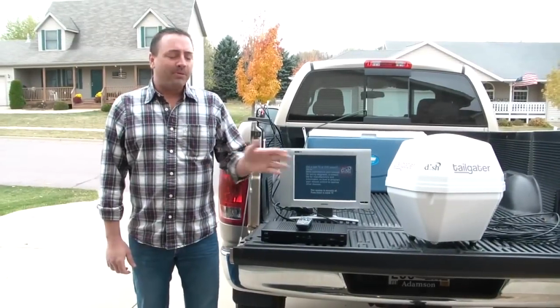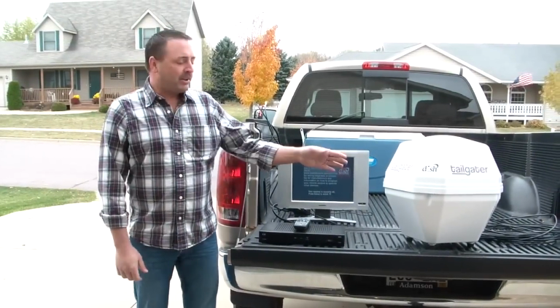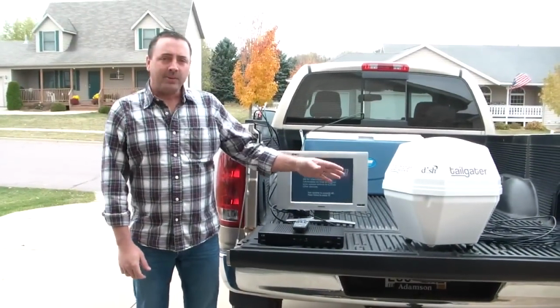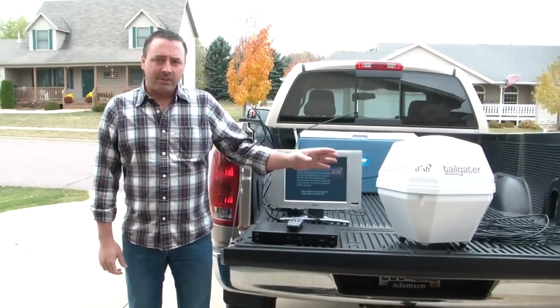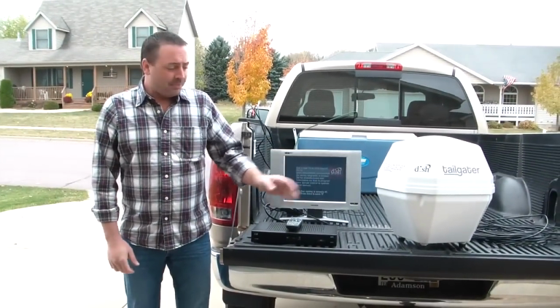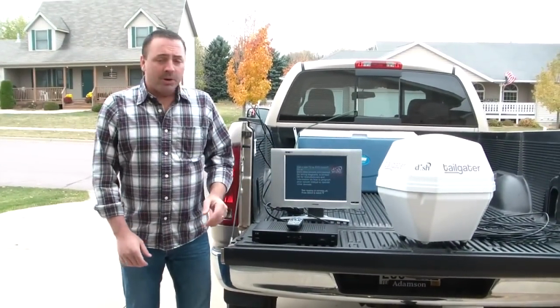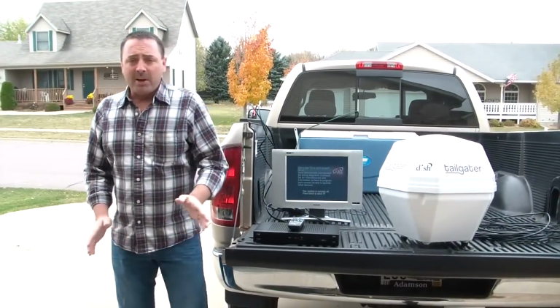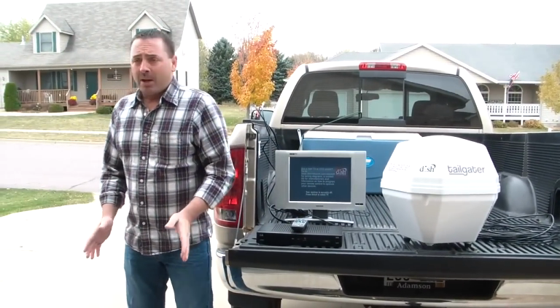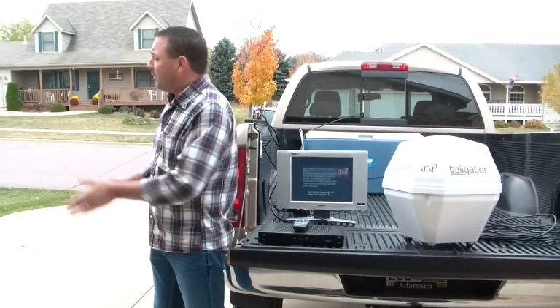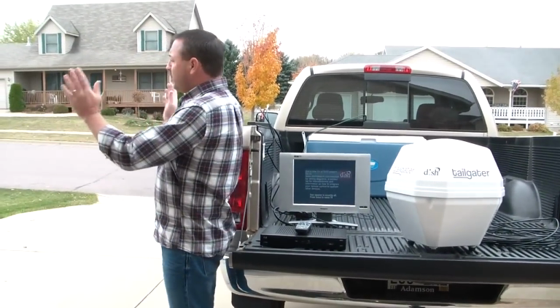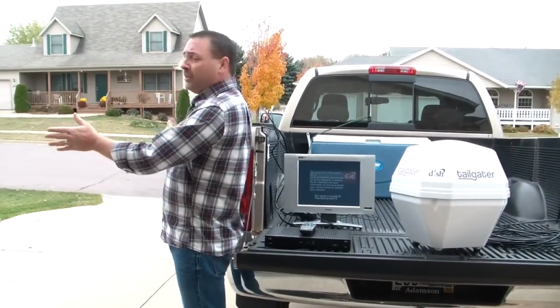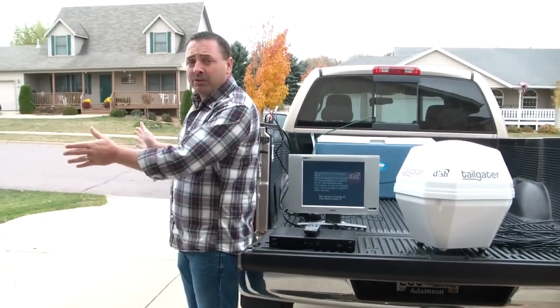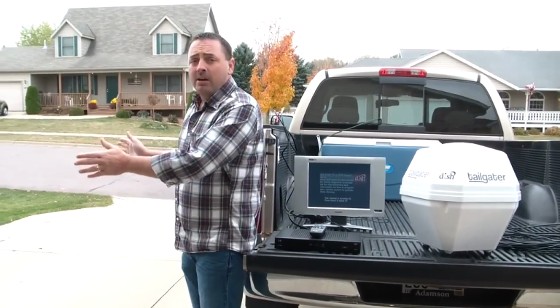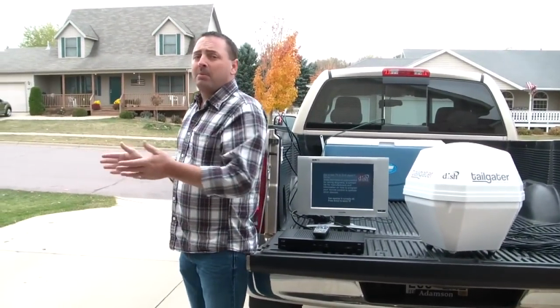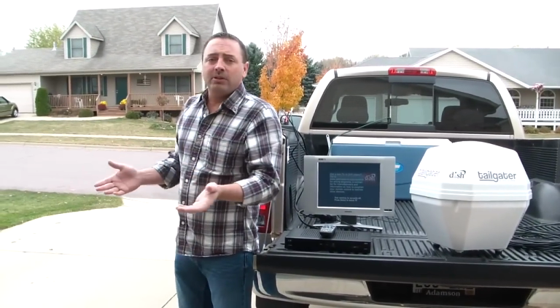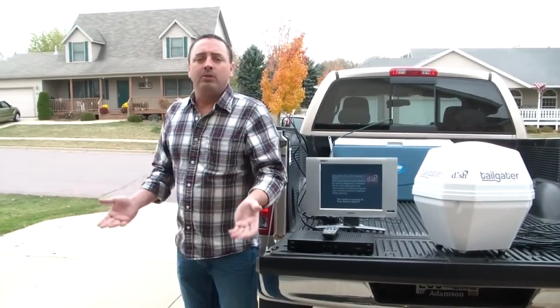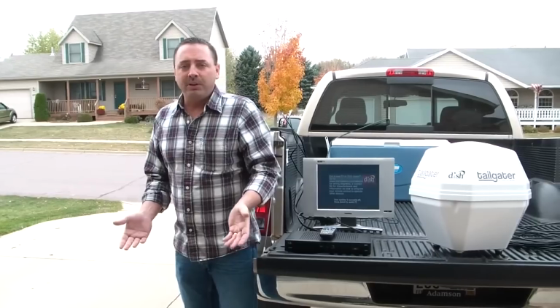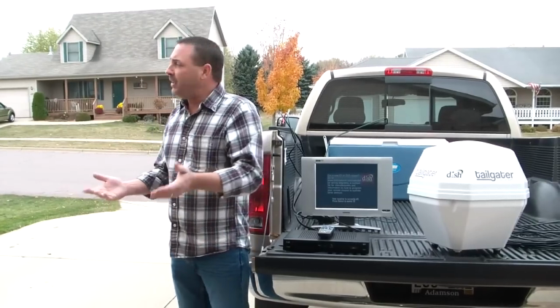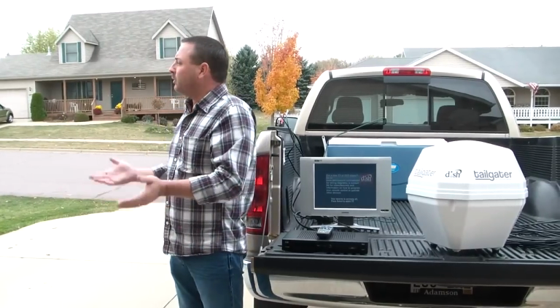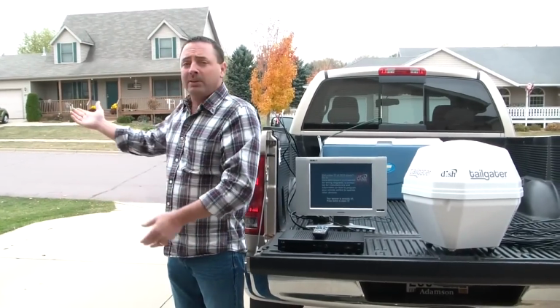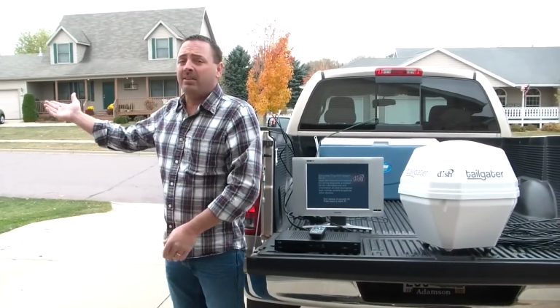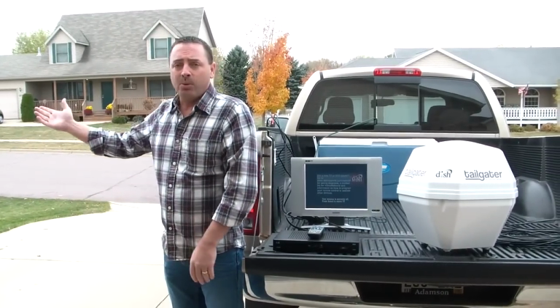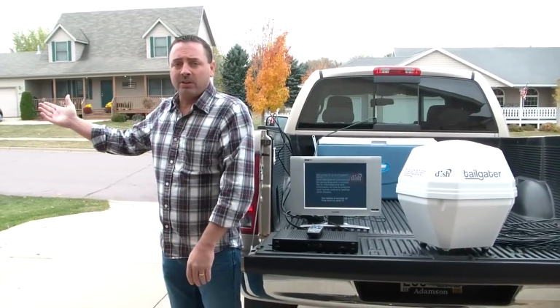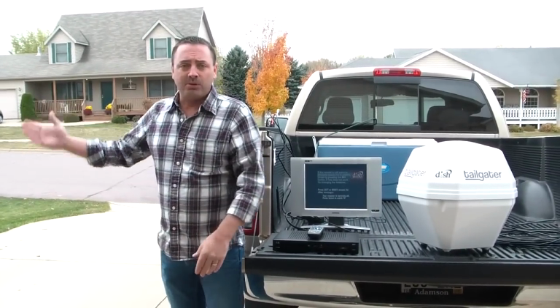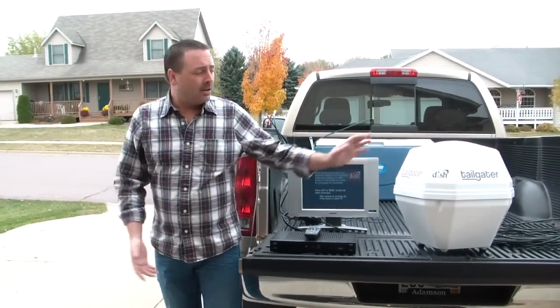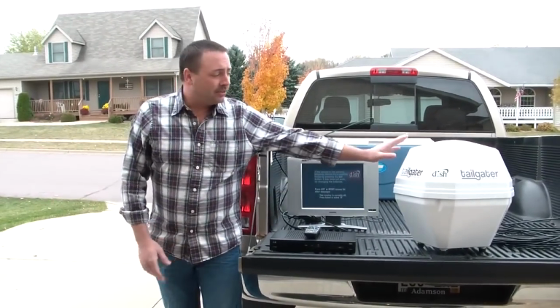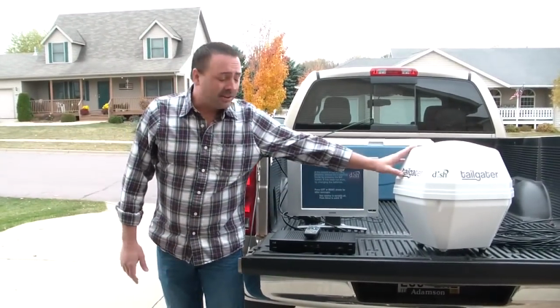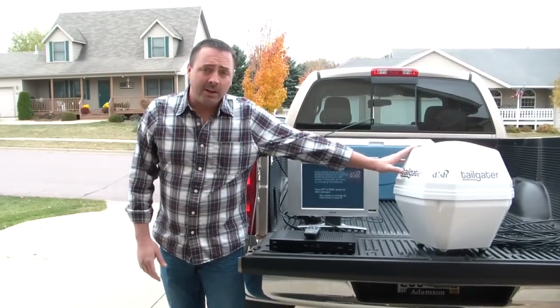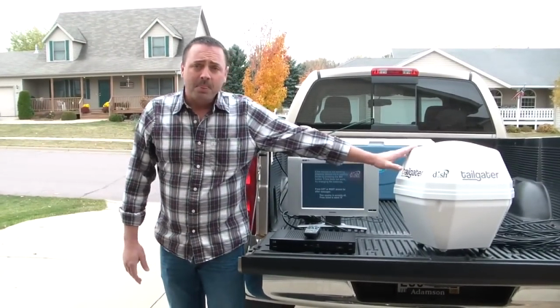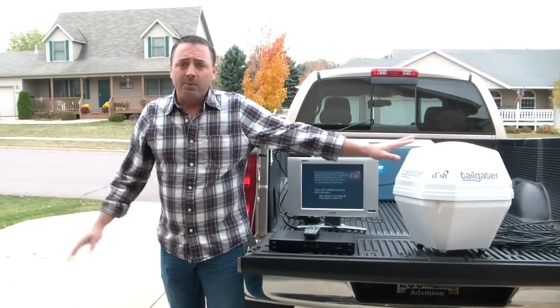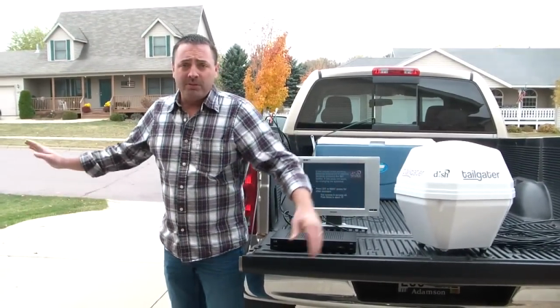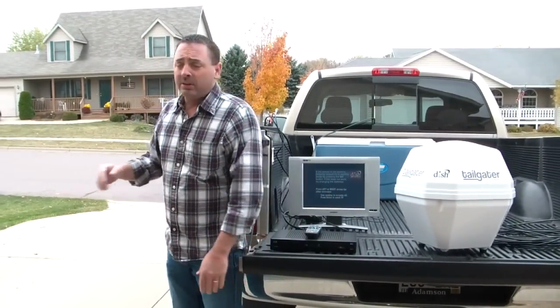Before we connect everything and set it up, we're going to have to make sure that we have a clear view of the southern sky. We've got to make sure that there's no trees, vehicles, buildings, or anything in the way that's going to obstruct the tailgater from receiving the signal.